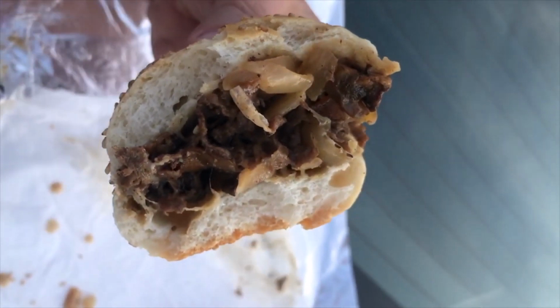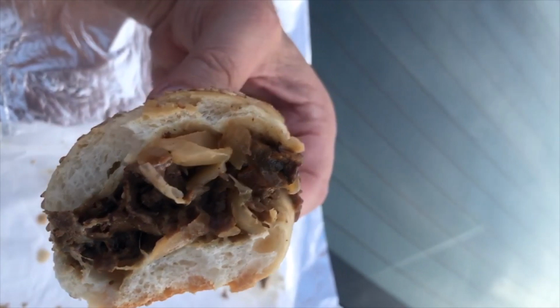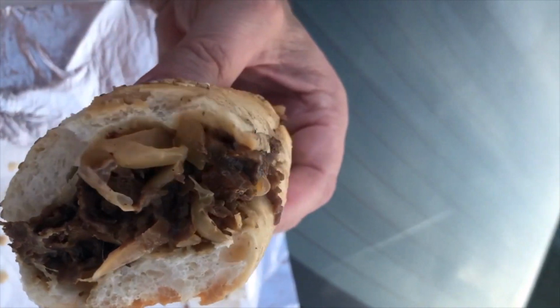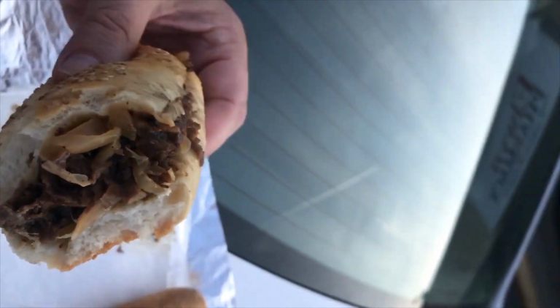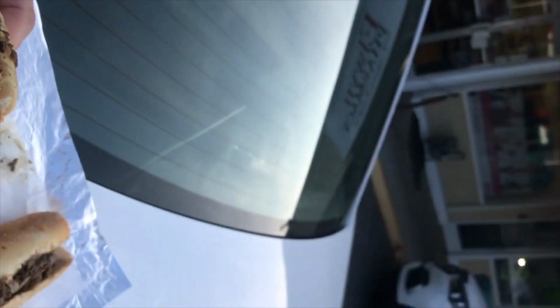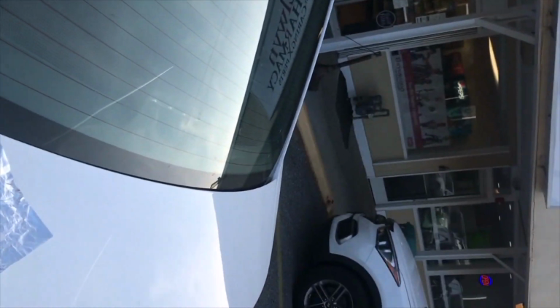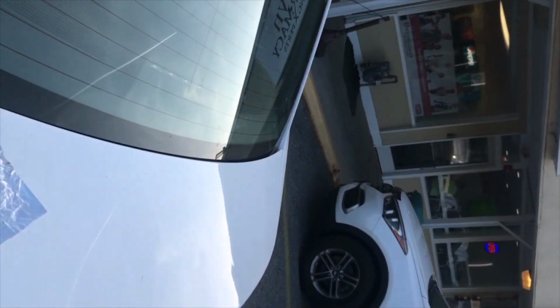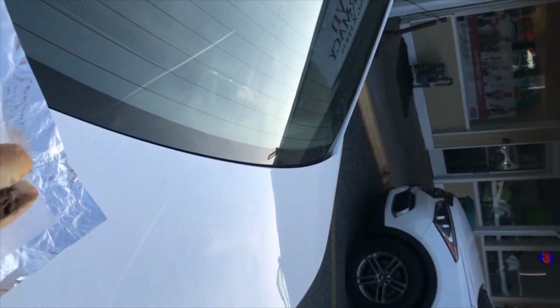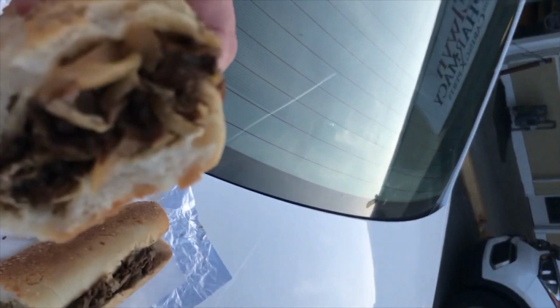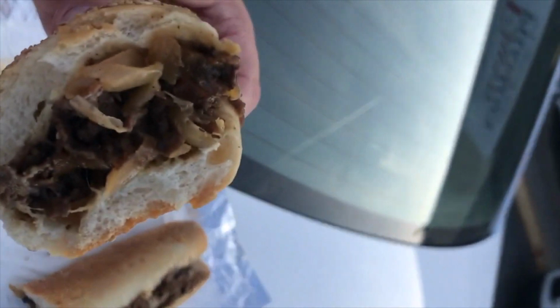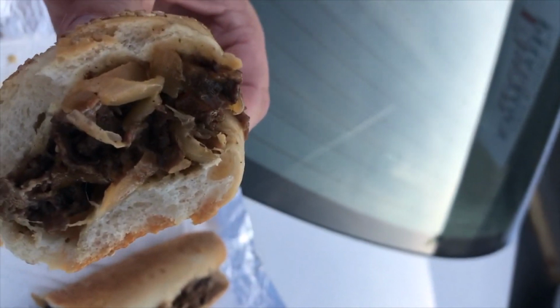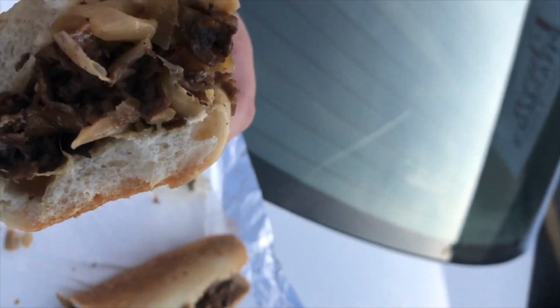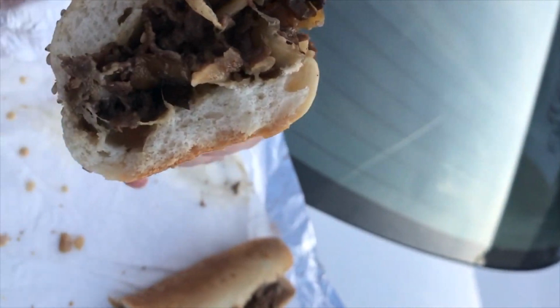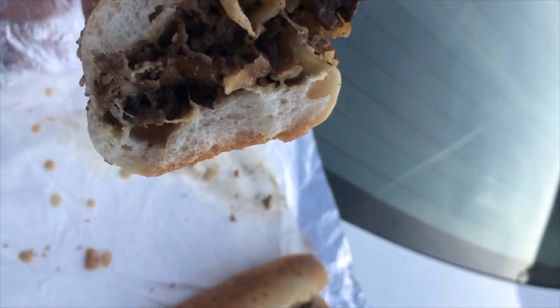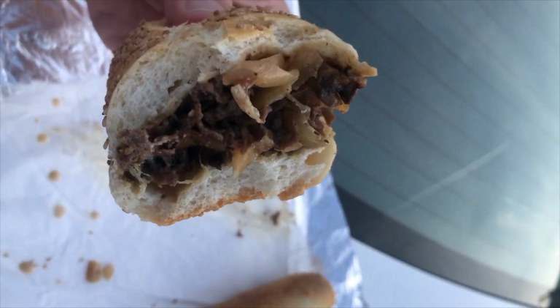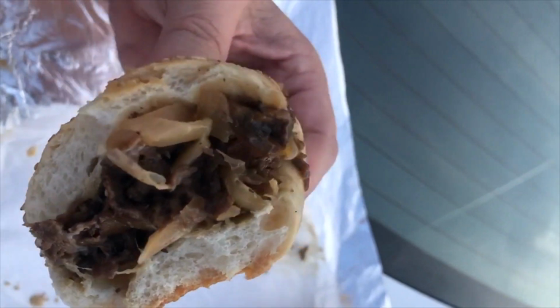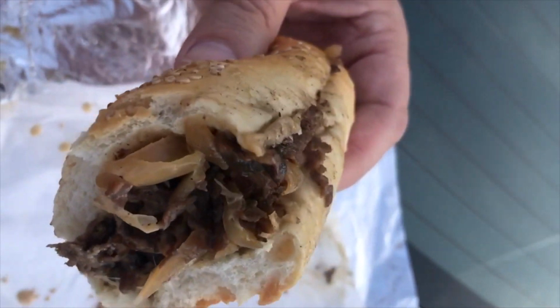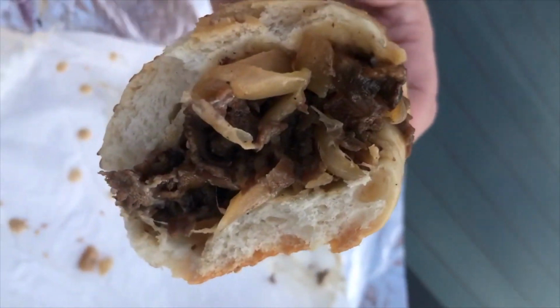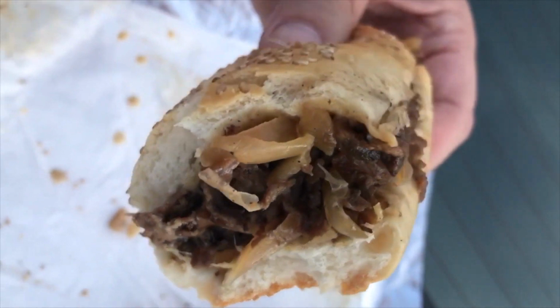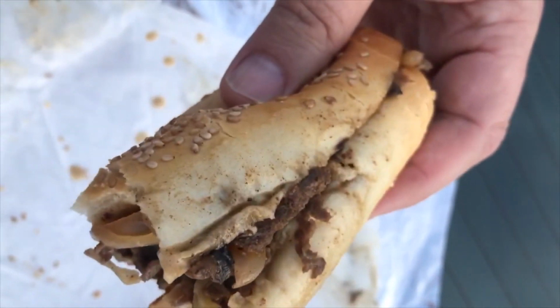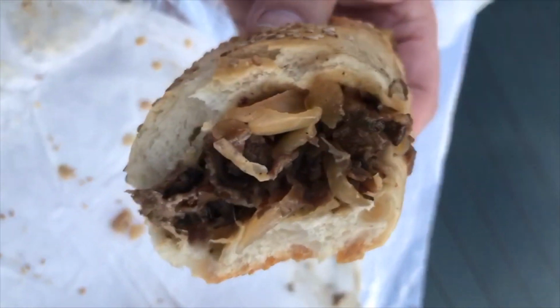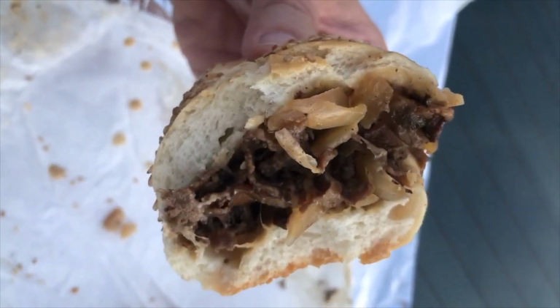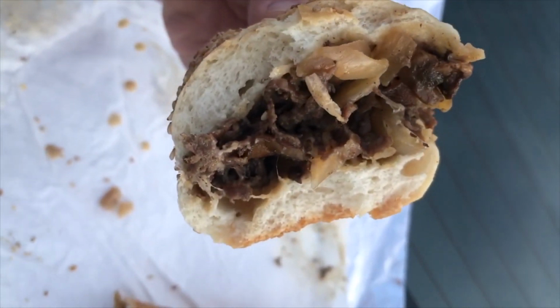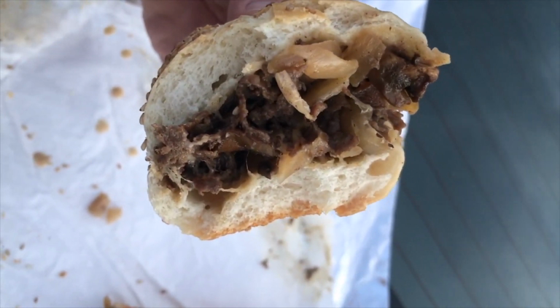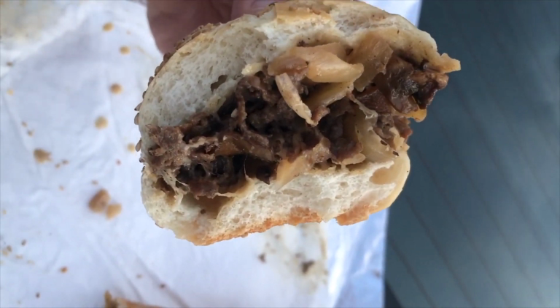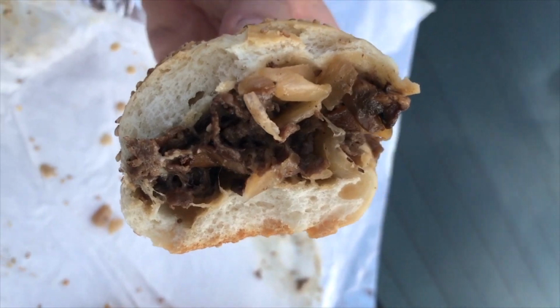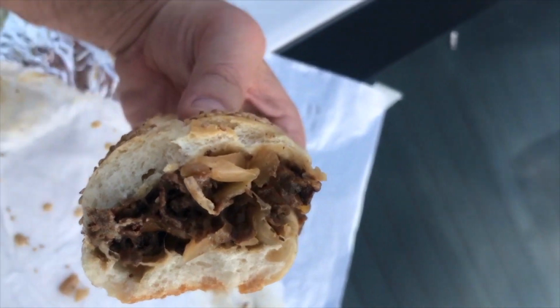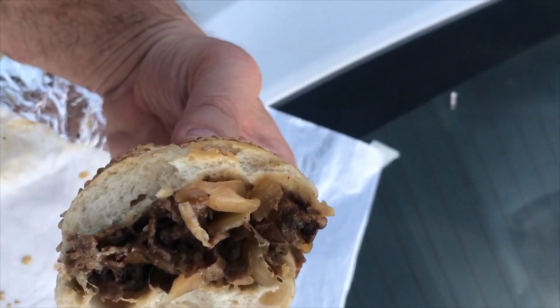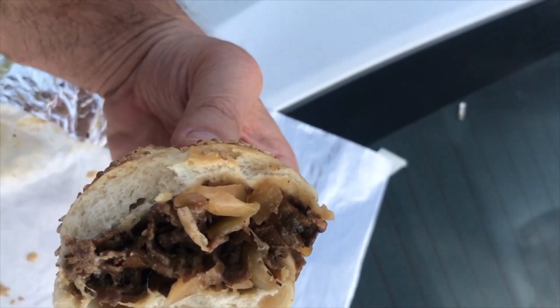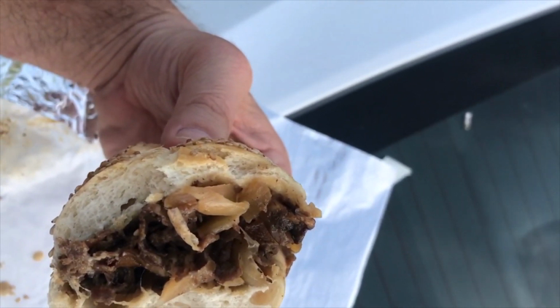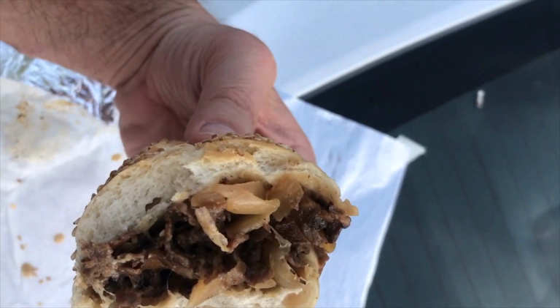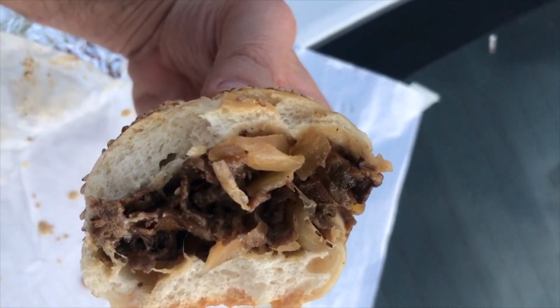$15.50. I would have liked it bigger. The meat was good, but it needed to have more. Cheese — nice melt, nice amount. Fried onions — well, I got my 50 cents worth. Plenty of onions, added really good flavor.